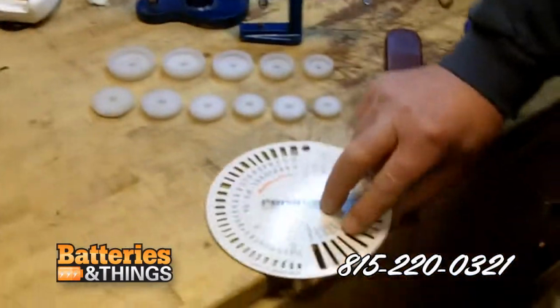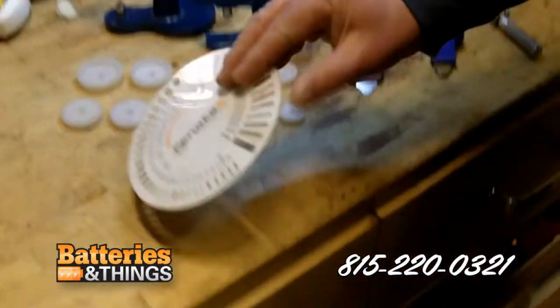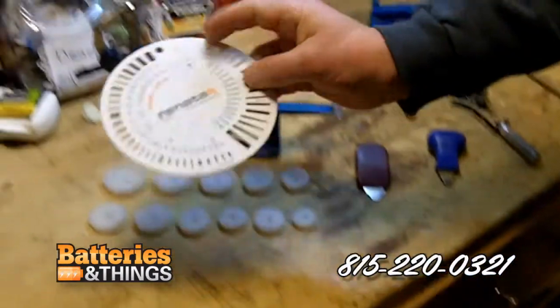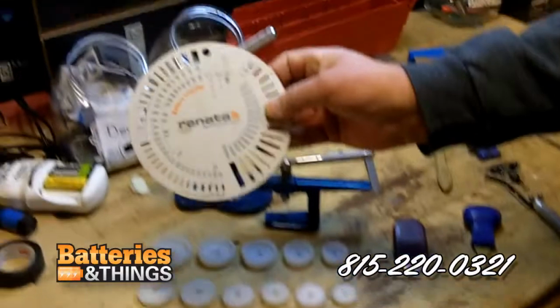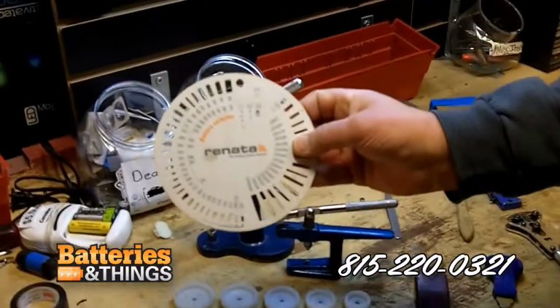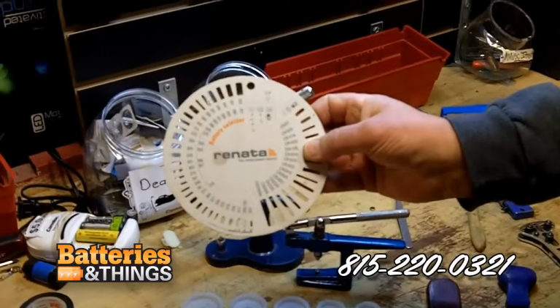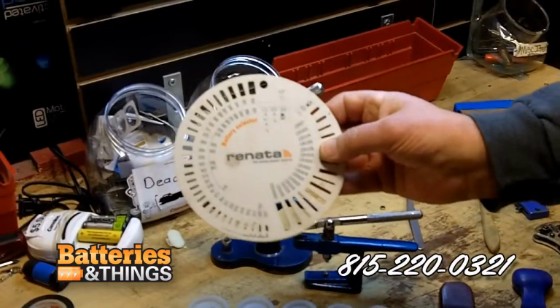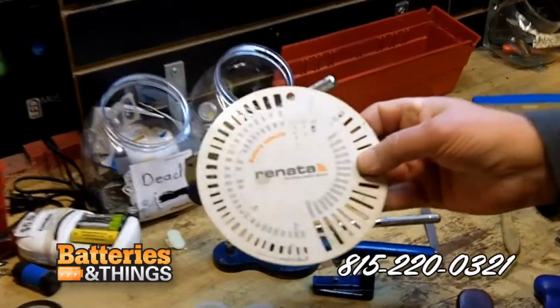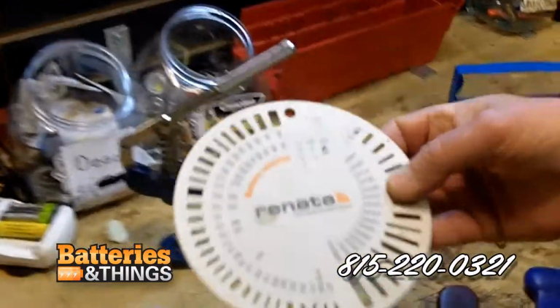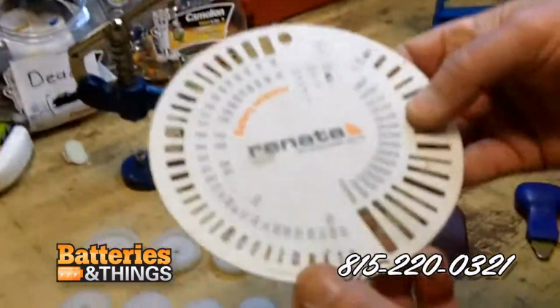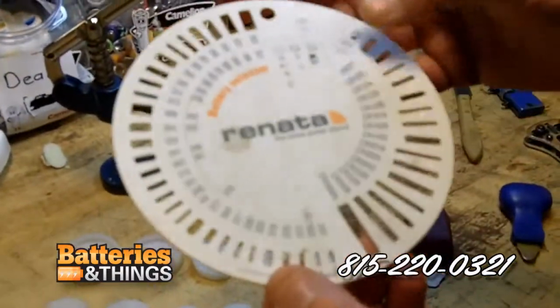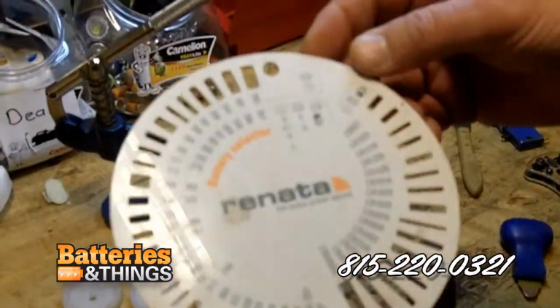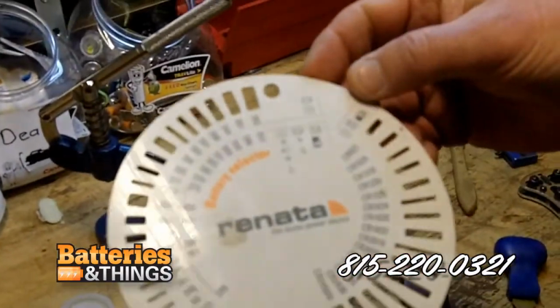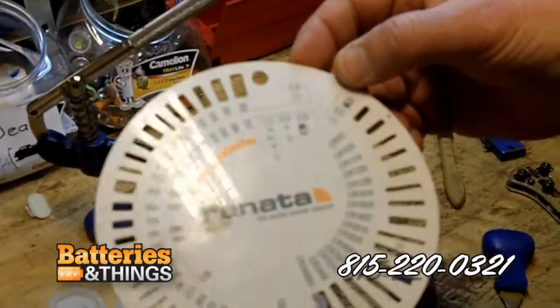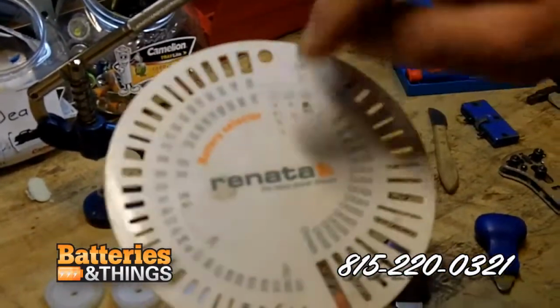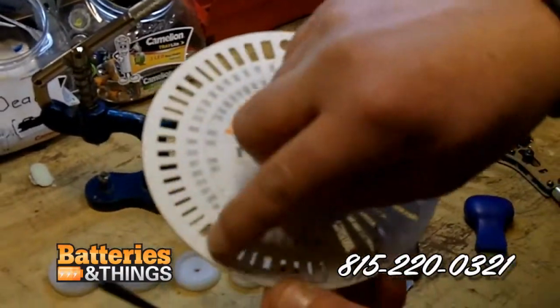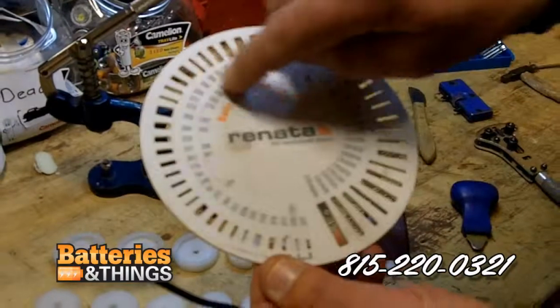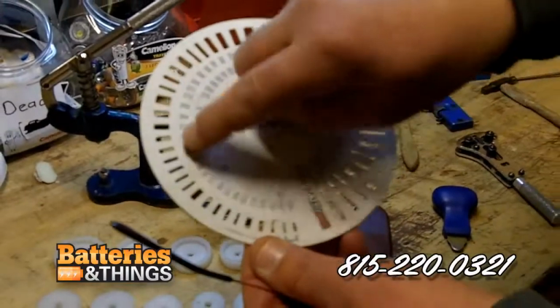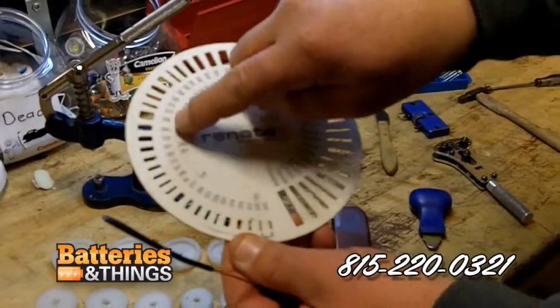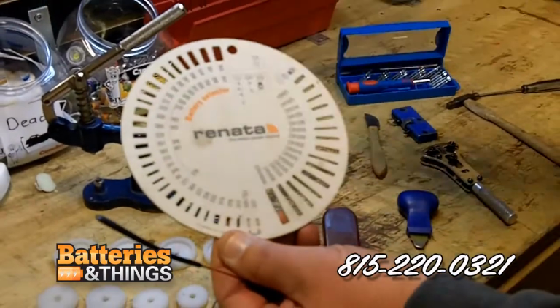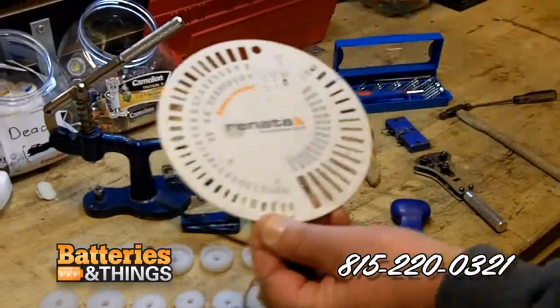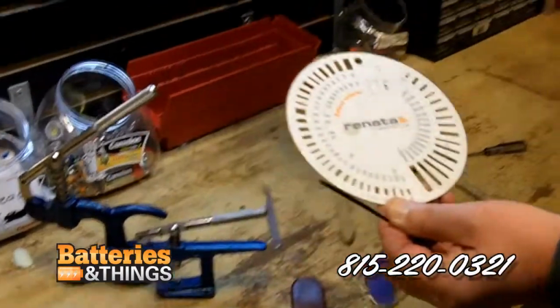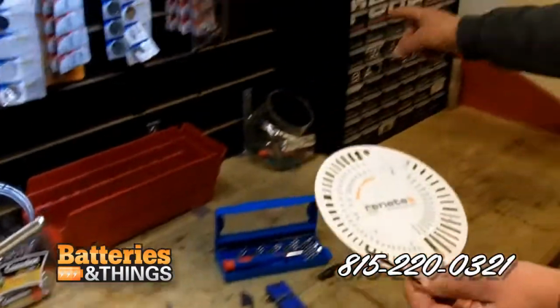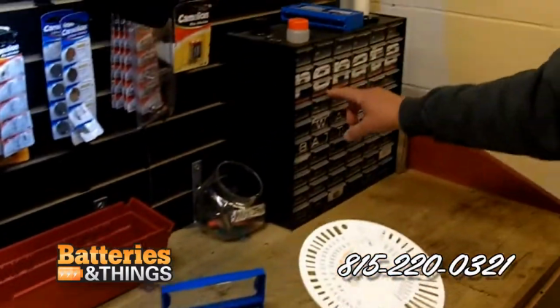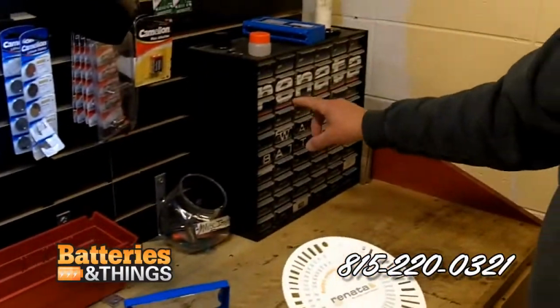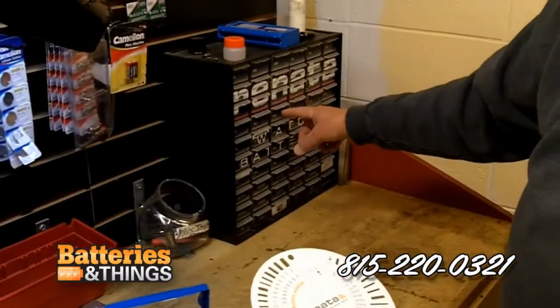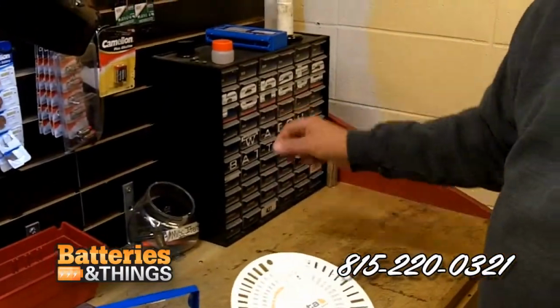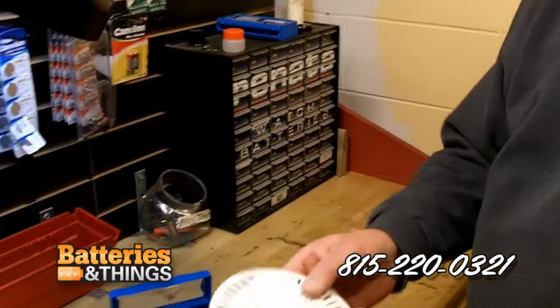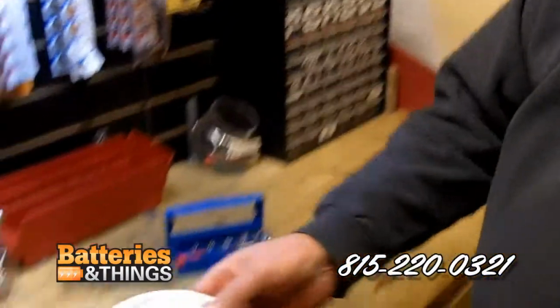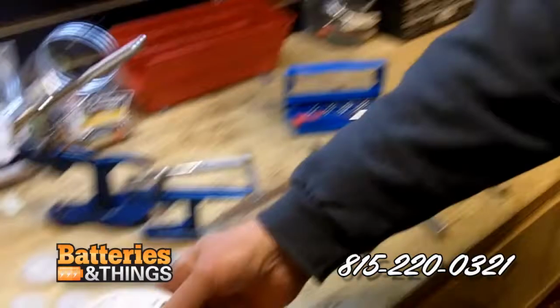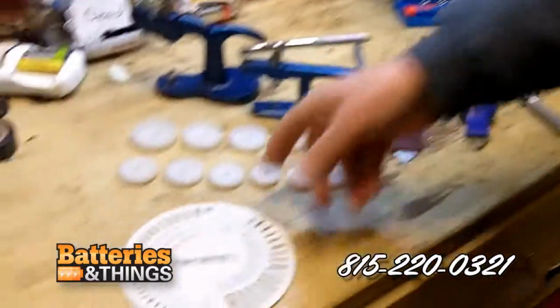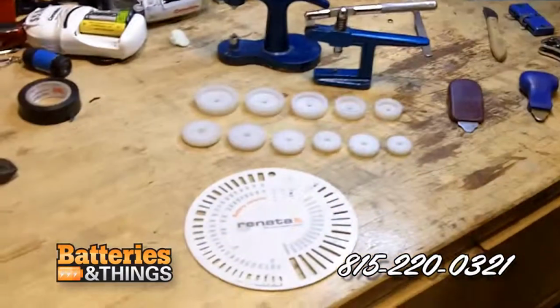With the kit is this handy guide. In case some of the batteries are not numbered, you can match it up — it'll tell you what number to use. You go back to your kit, match it up with the right number, and you're good to go.